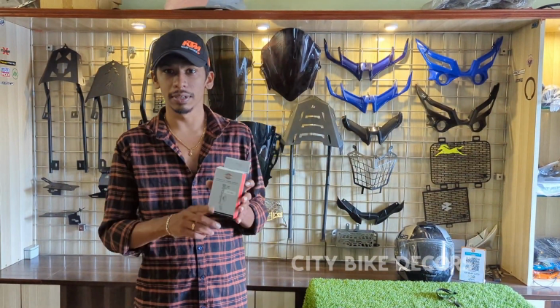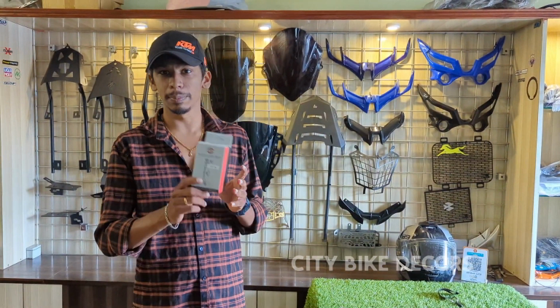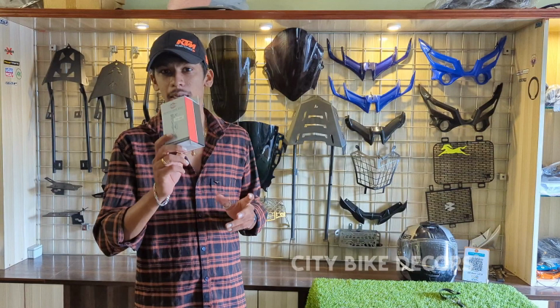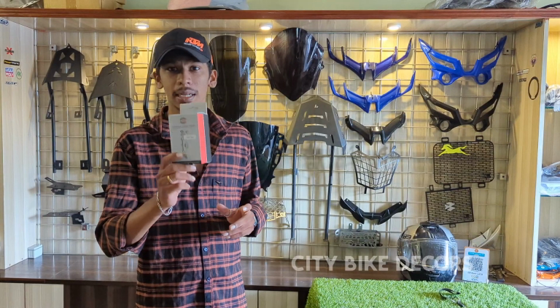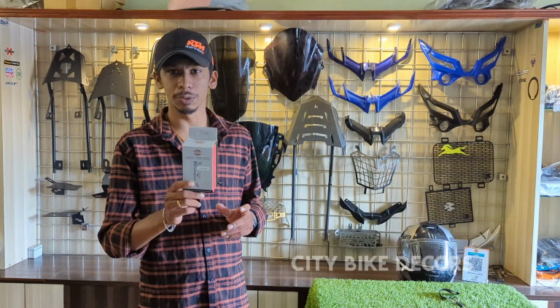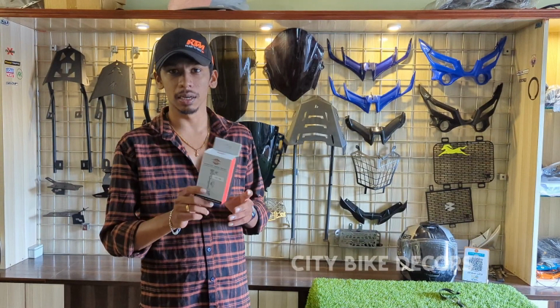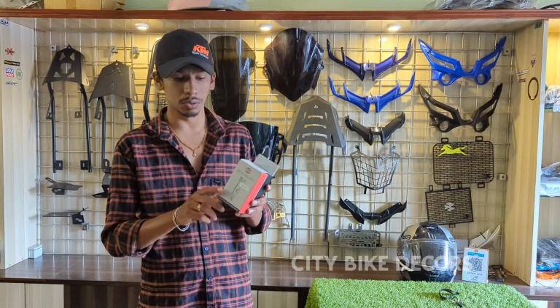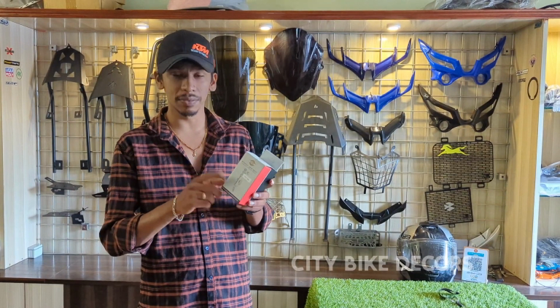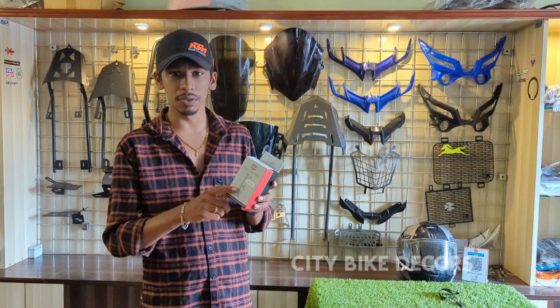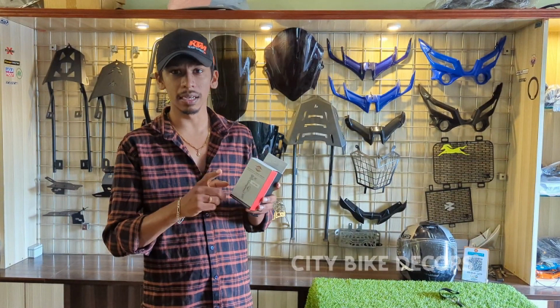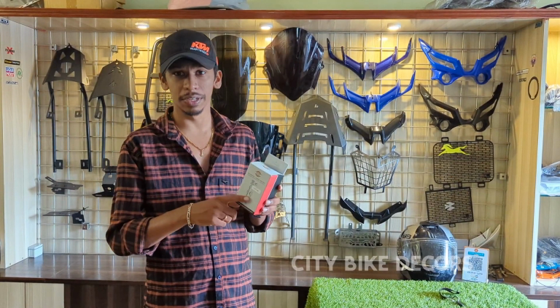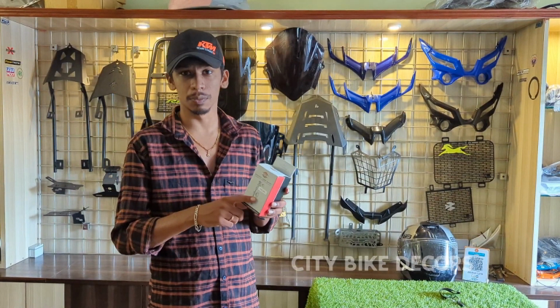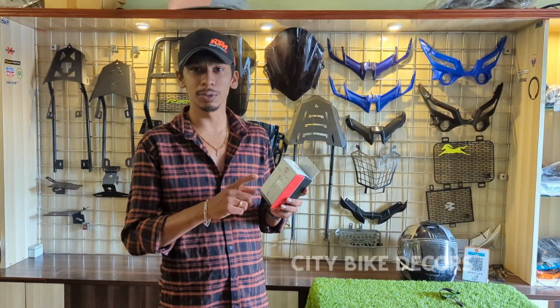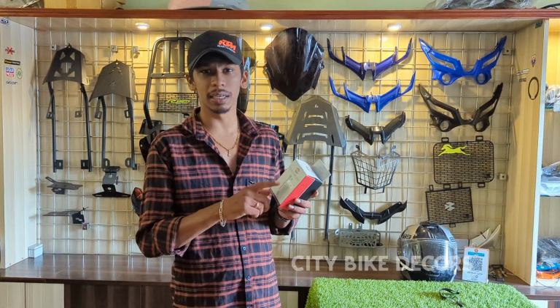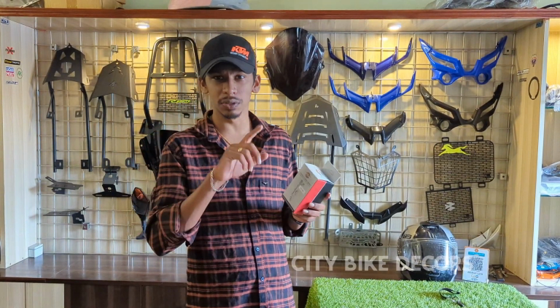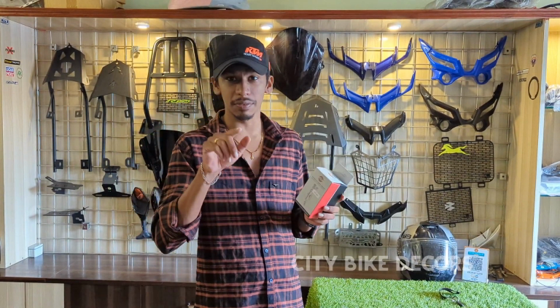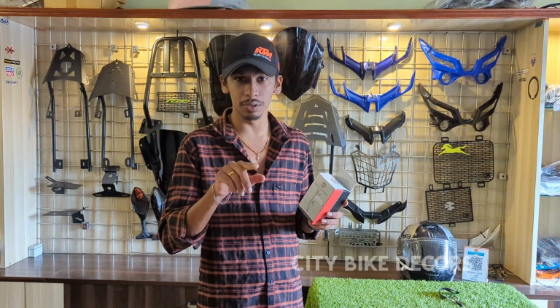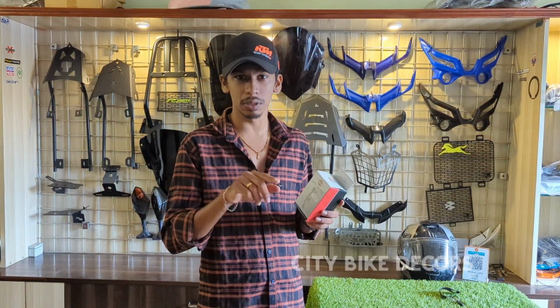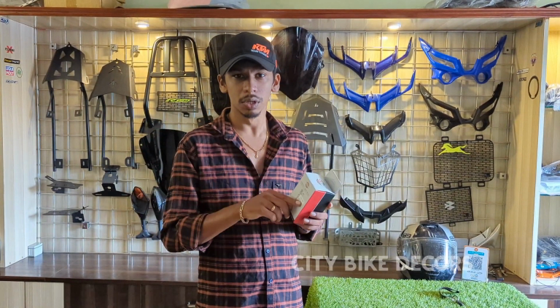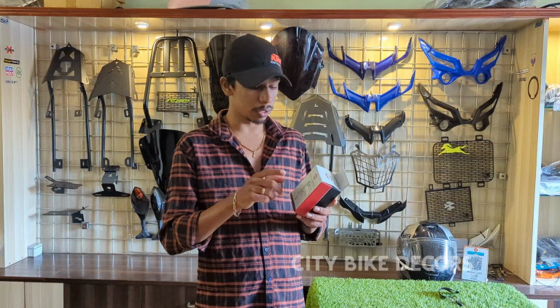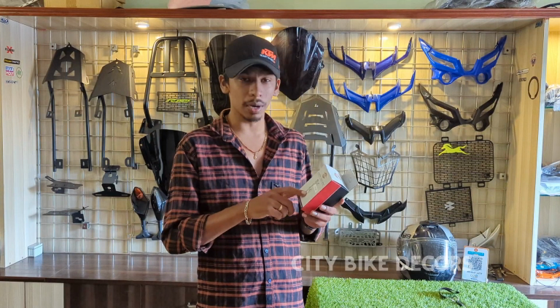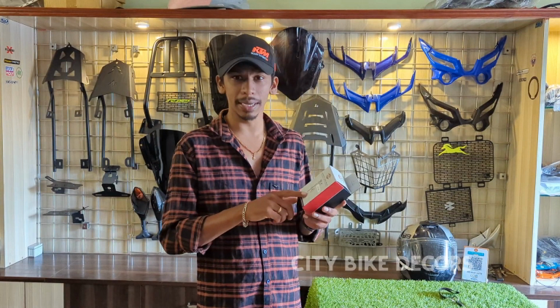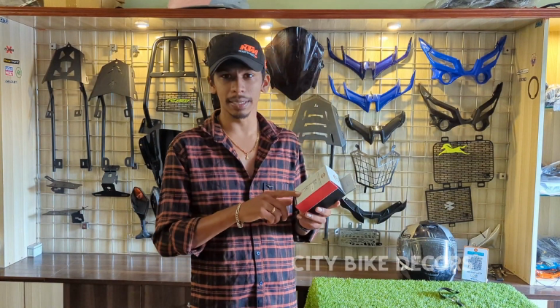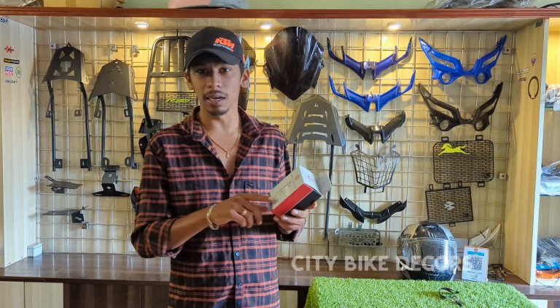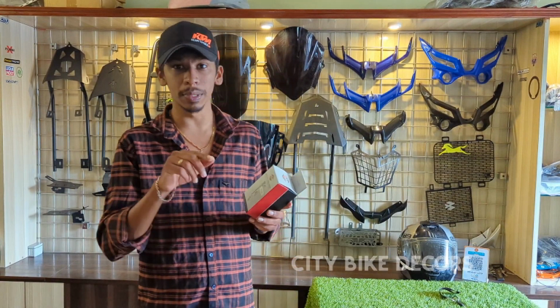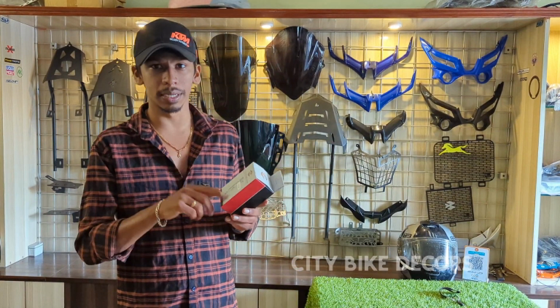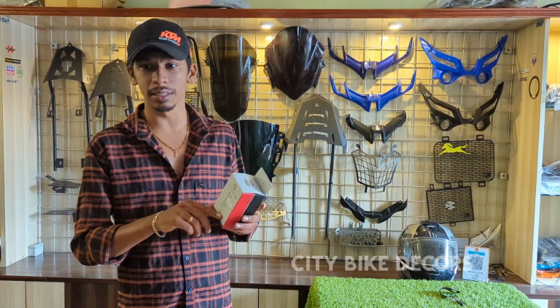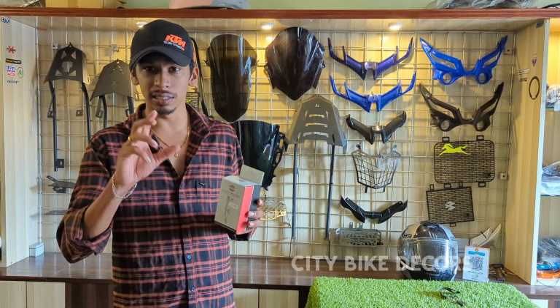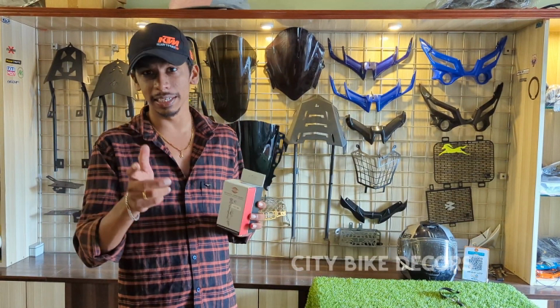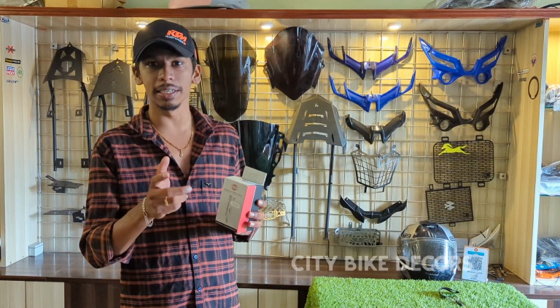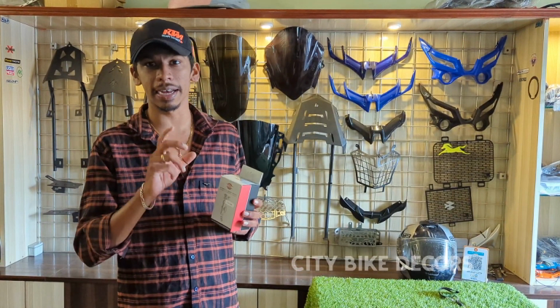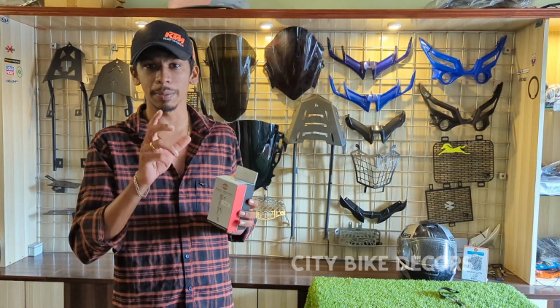If you need to fix the bike, you can fix the bike and handle fitting. For price, it is a 10000 piece. If you need to fix the body, it has an aluminum body. Please fix the action camera.